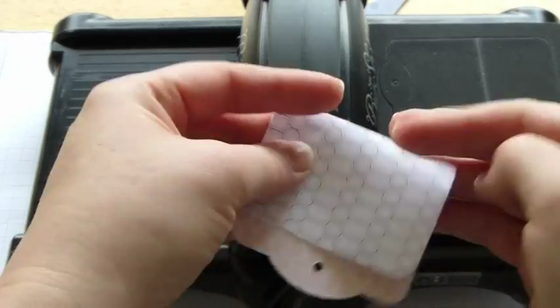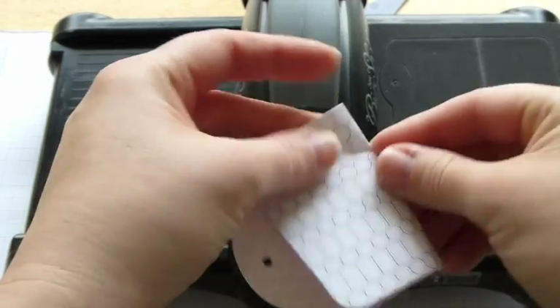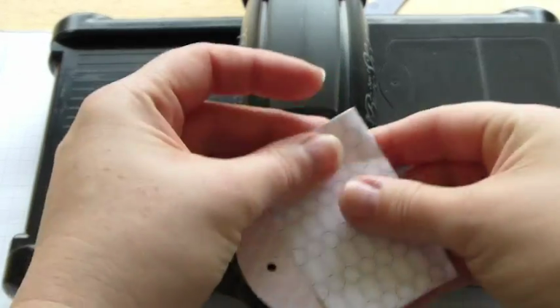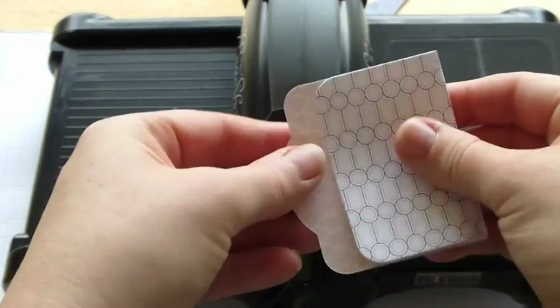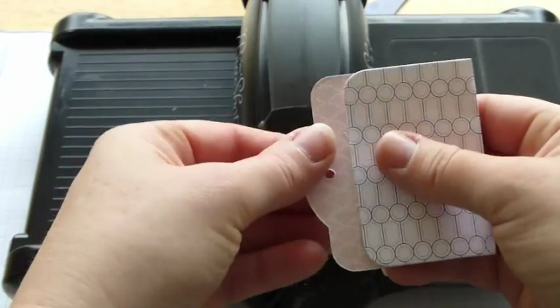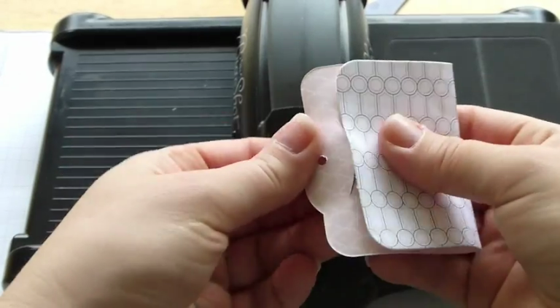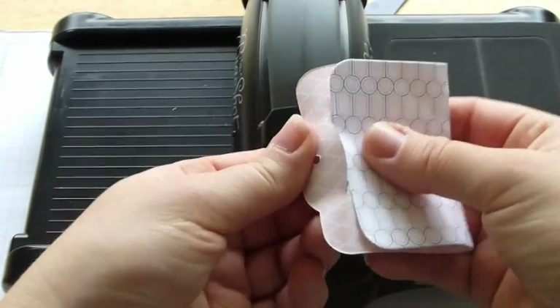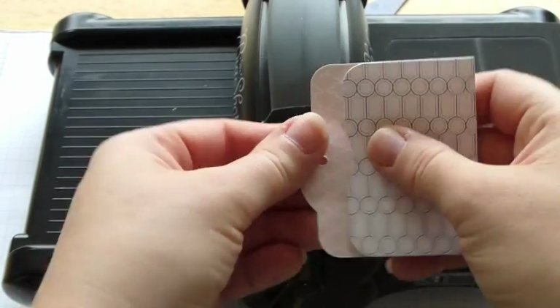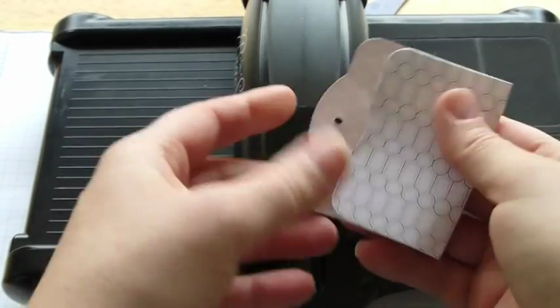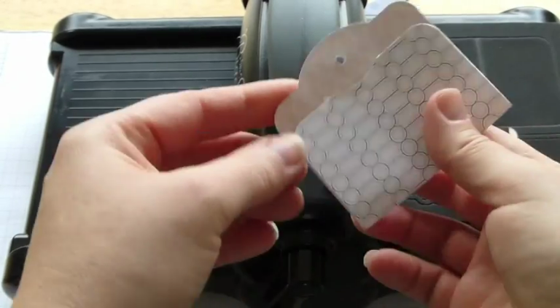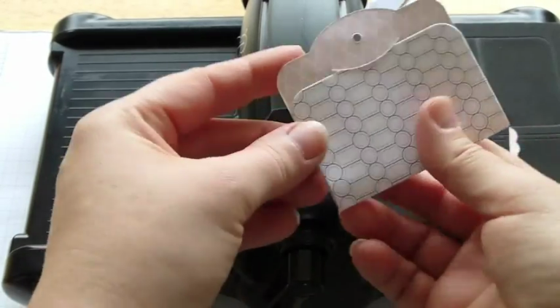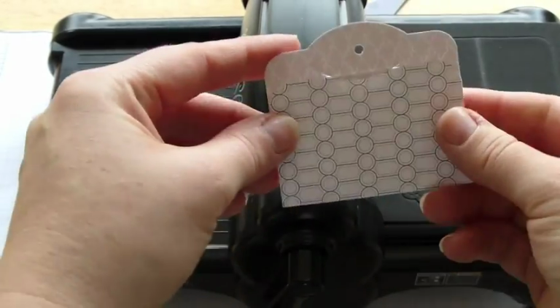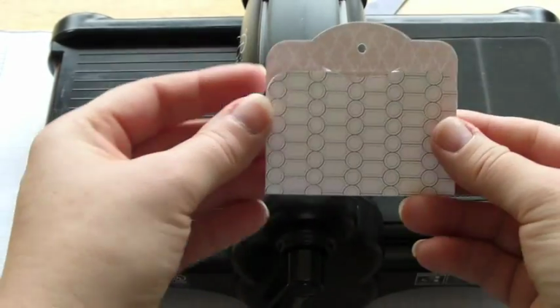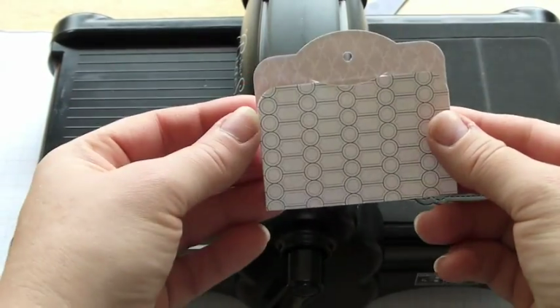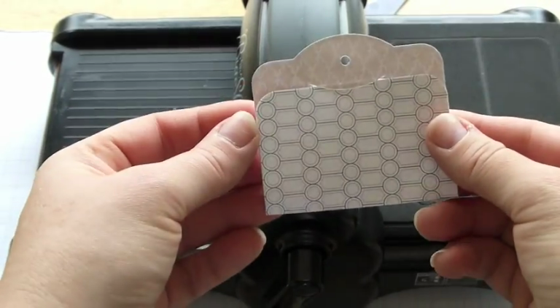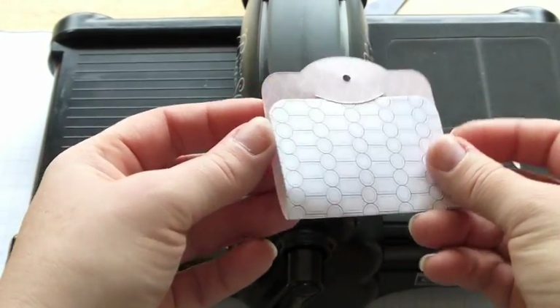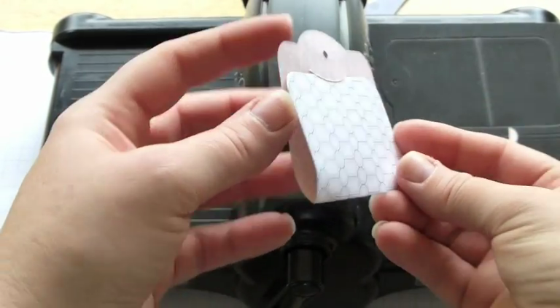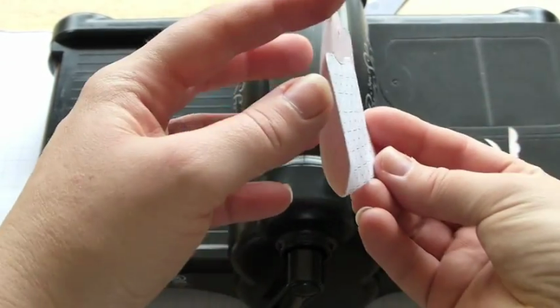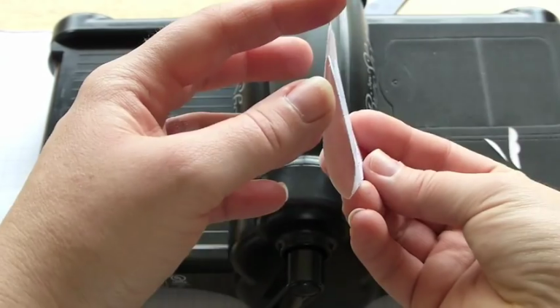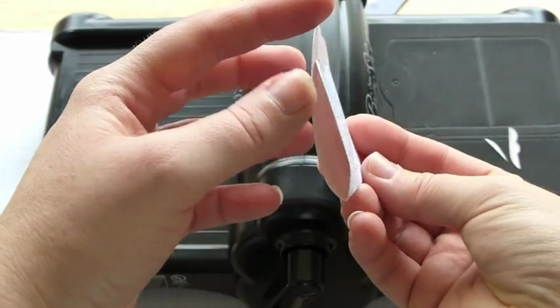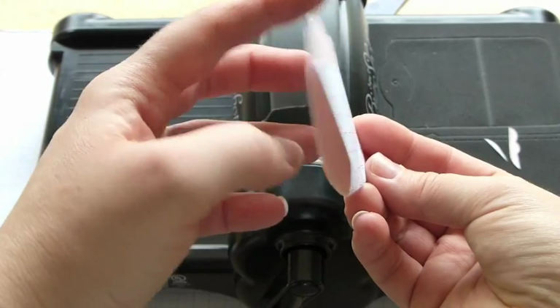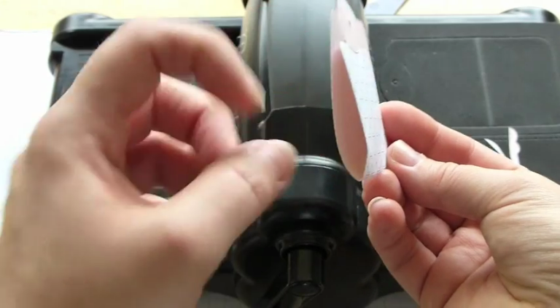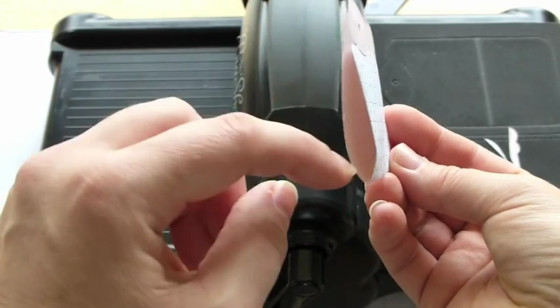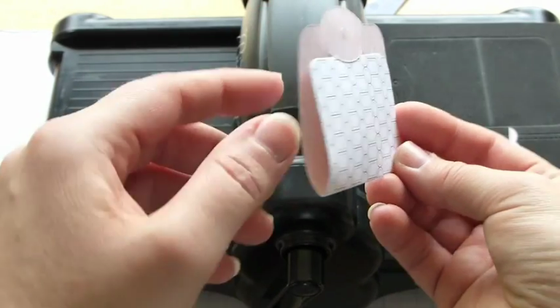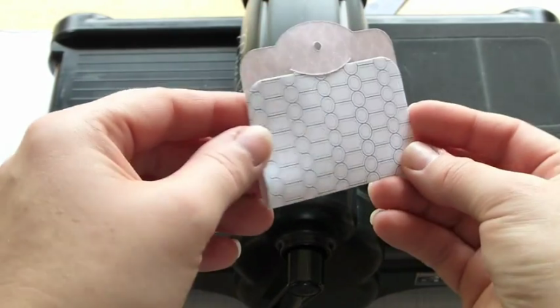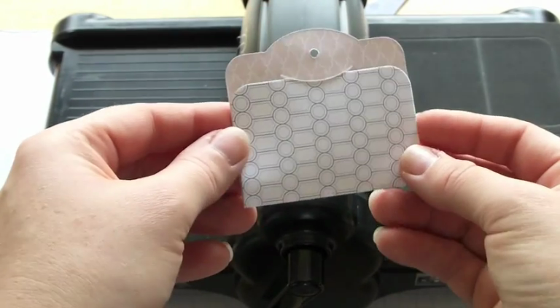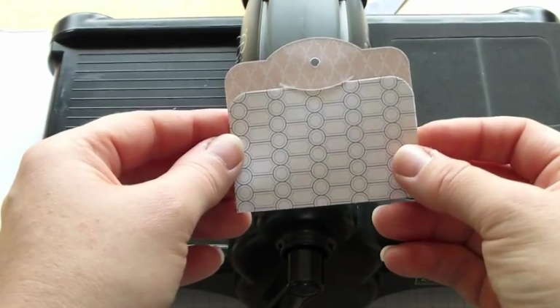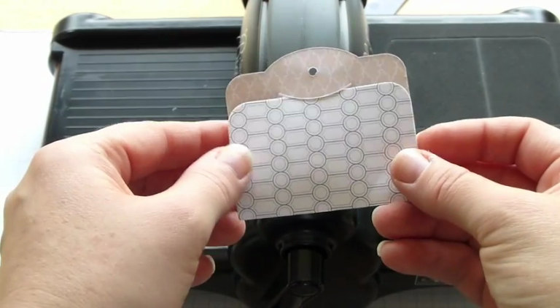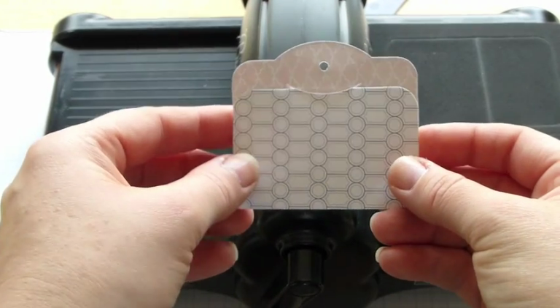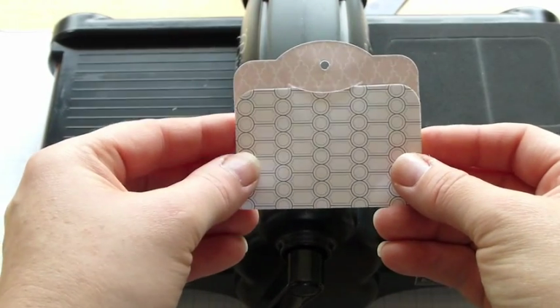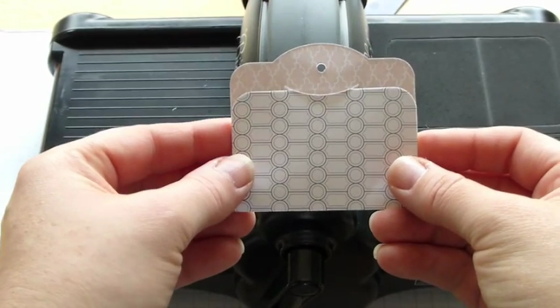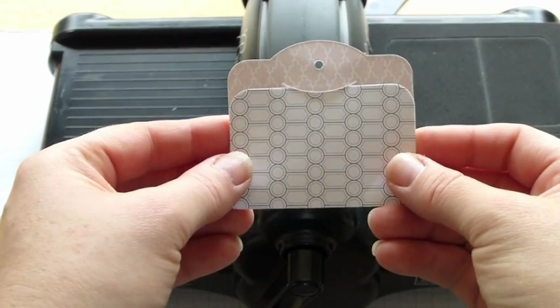So you can now just fold that and then you've got a perfect little tag that can also go — you can put a gift inside, anything that you like.